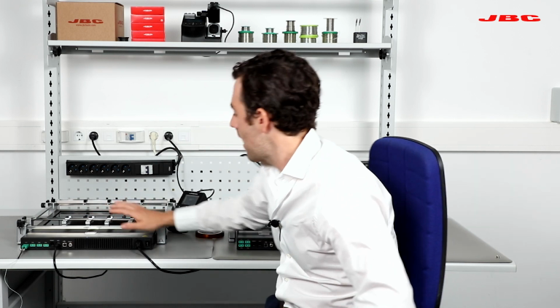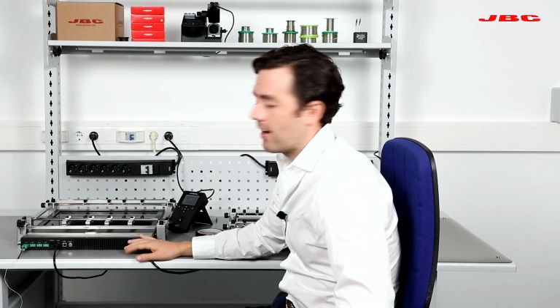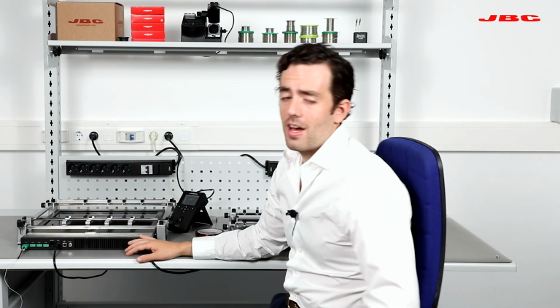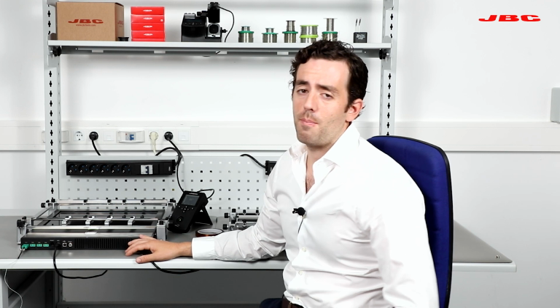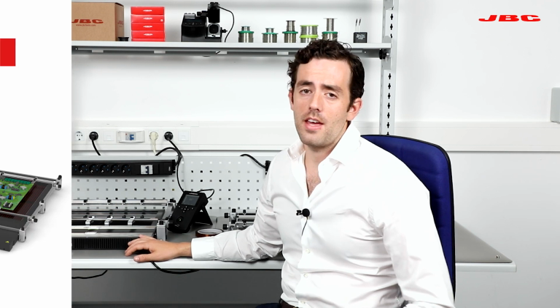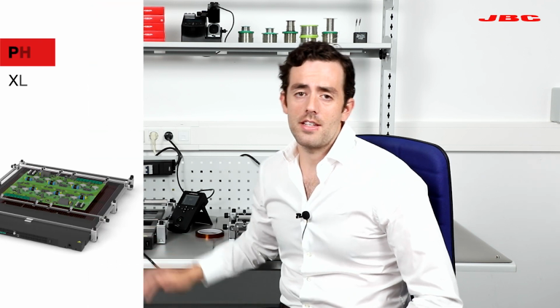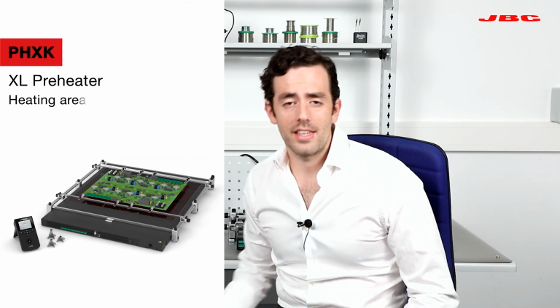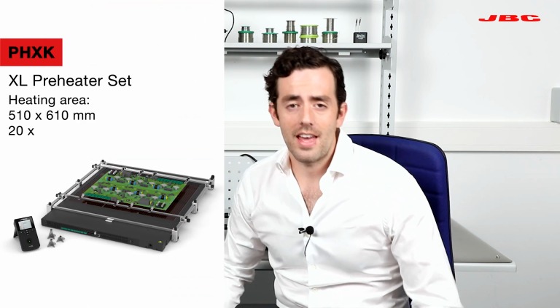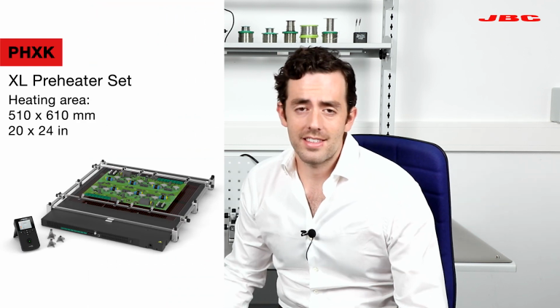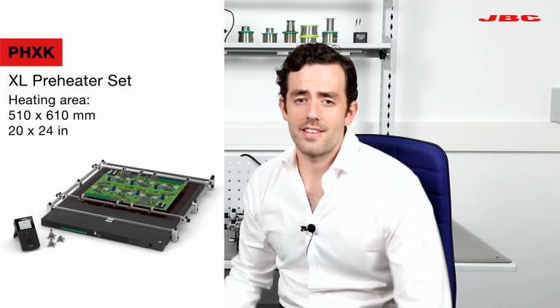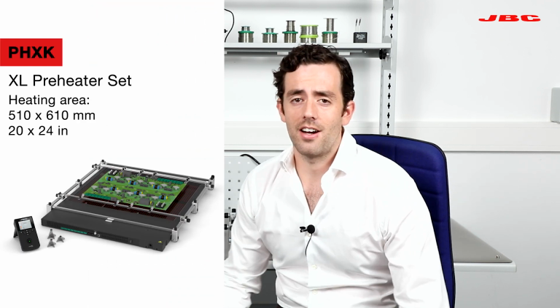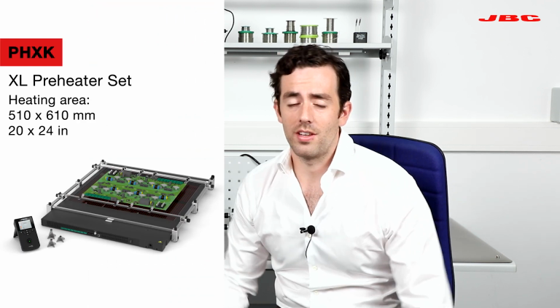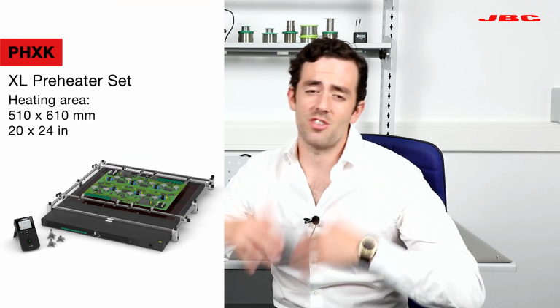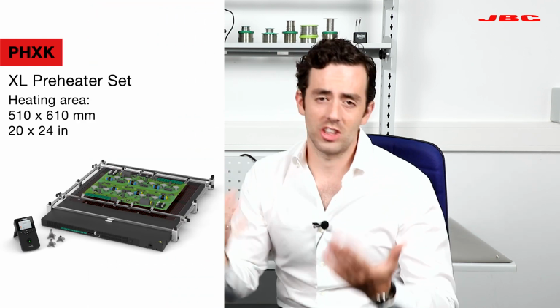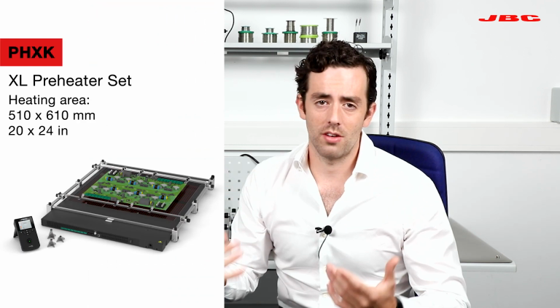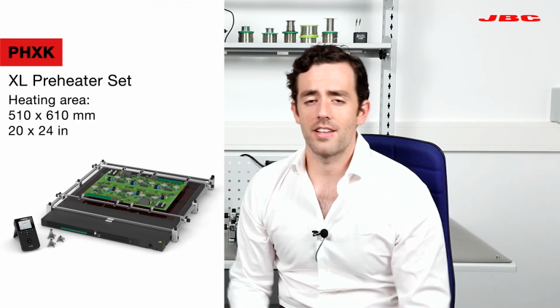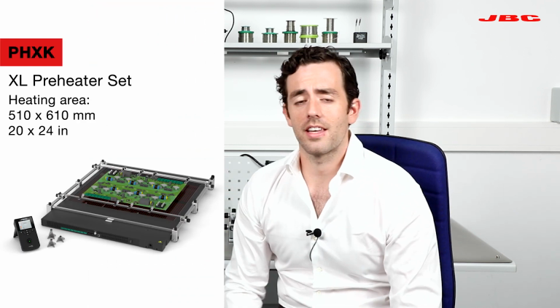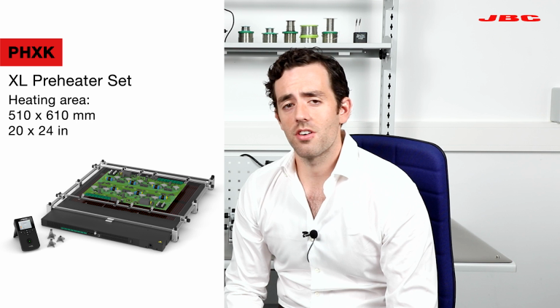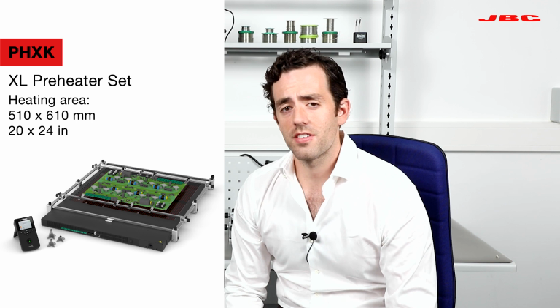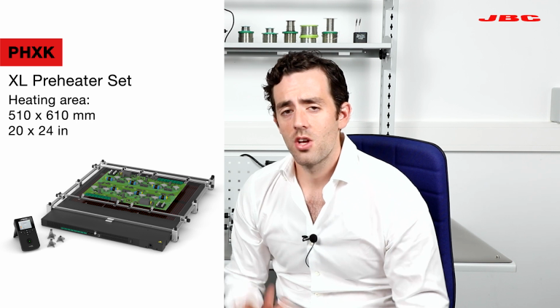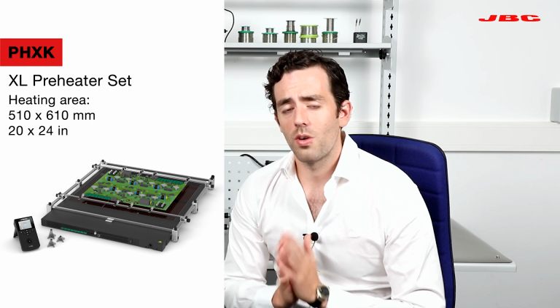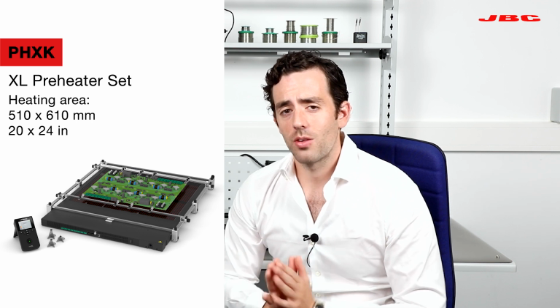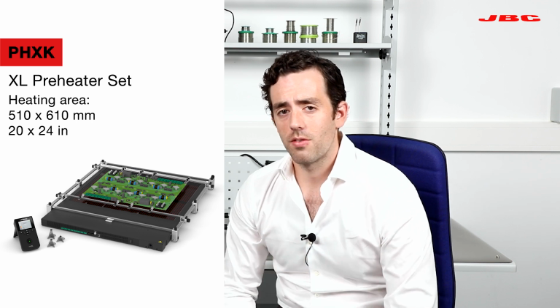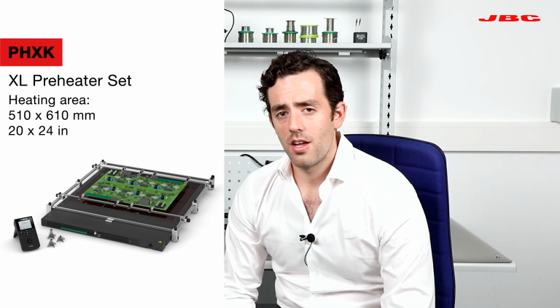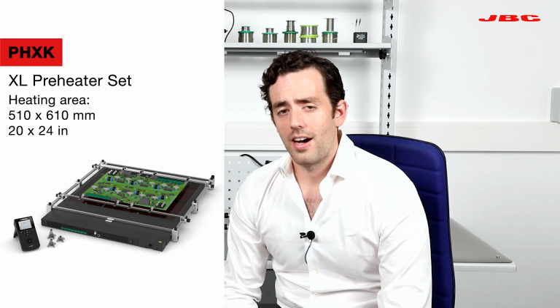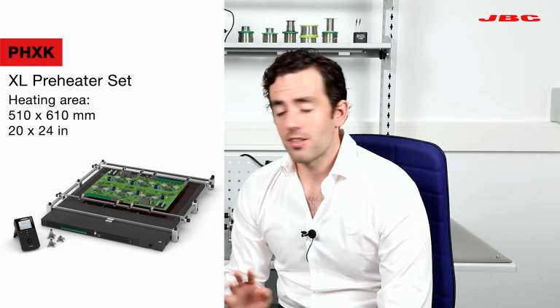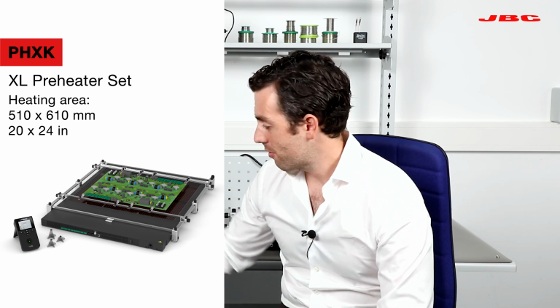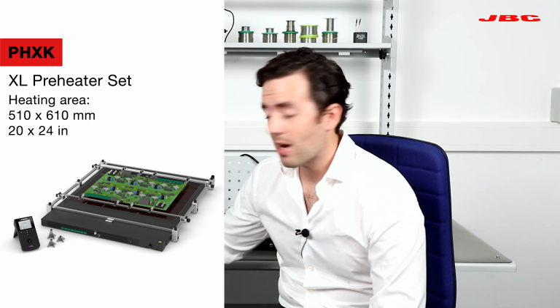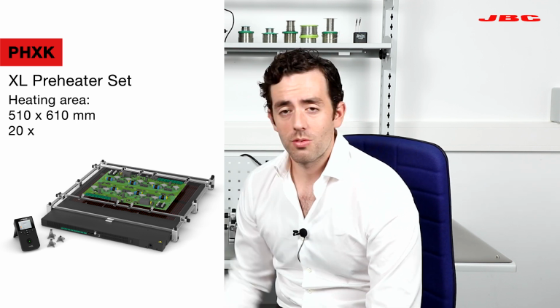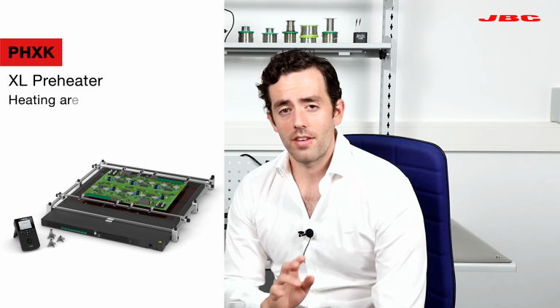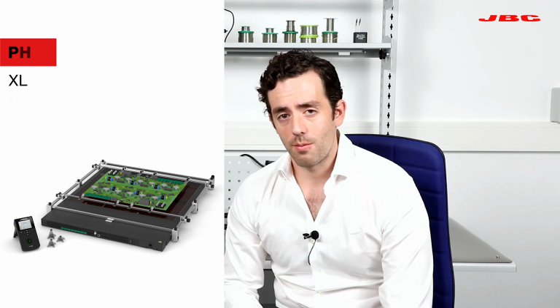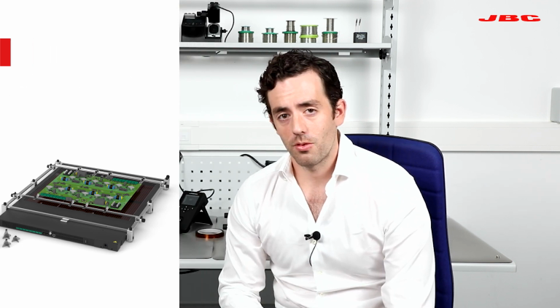And finally we have the PHXK — that's the extra-large one. The heating surface is 20 by 24, and instead of four thermocouples, we have eight thermocouples.